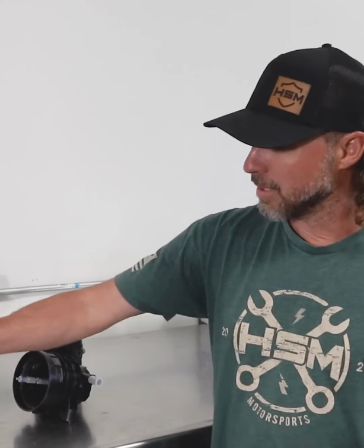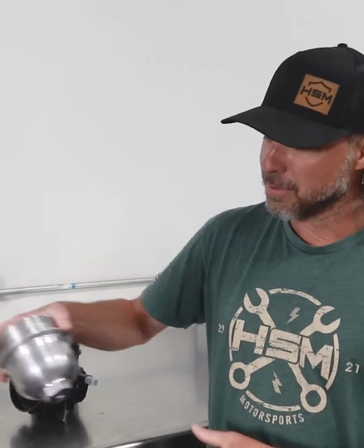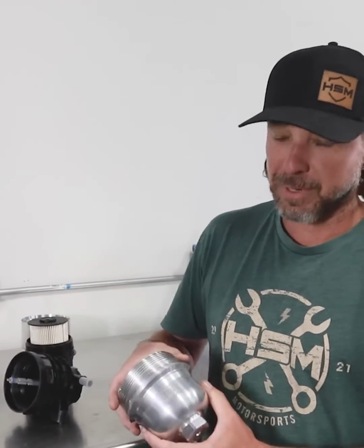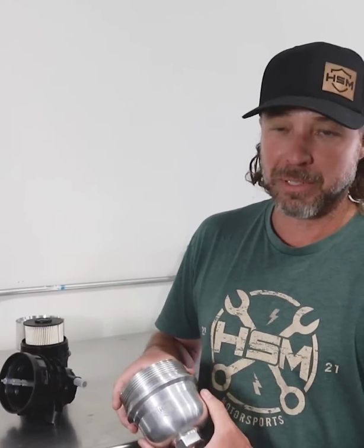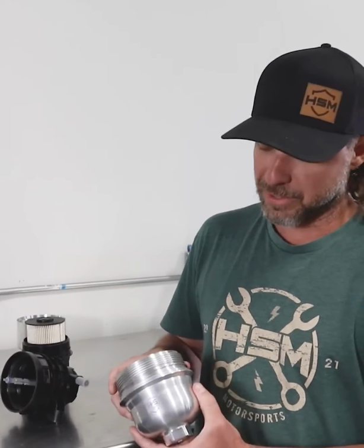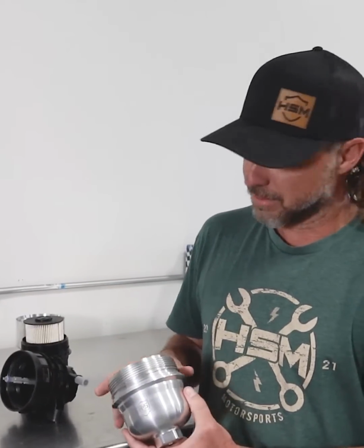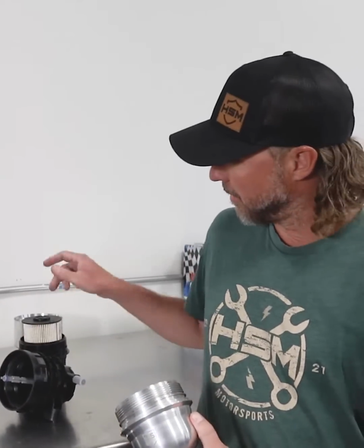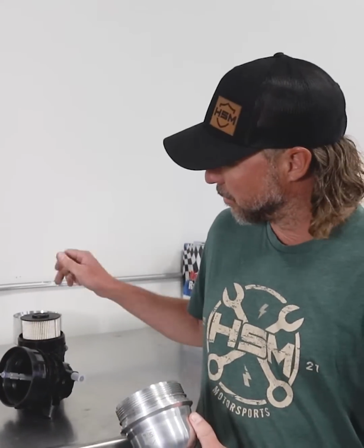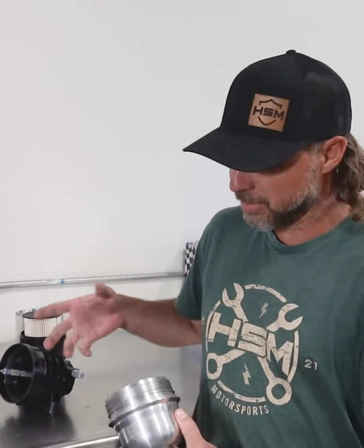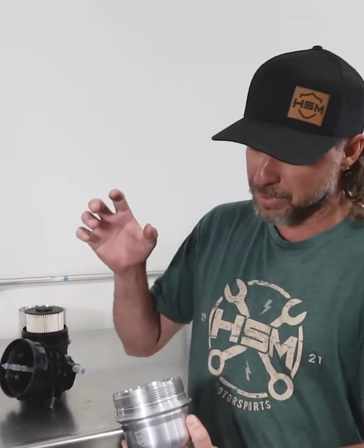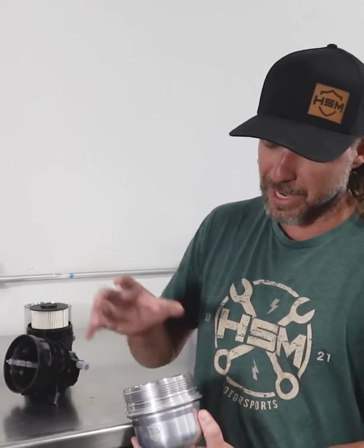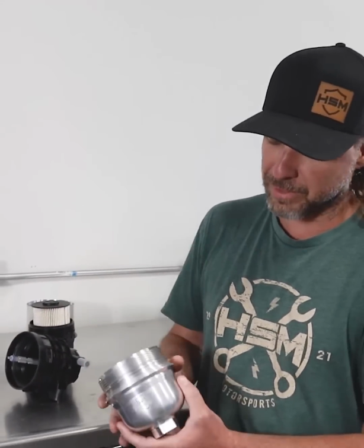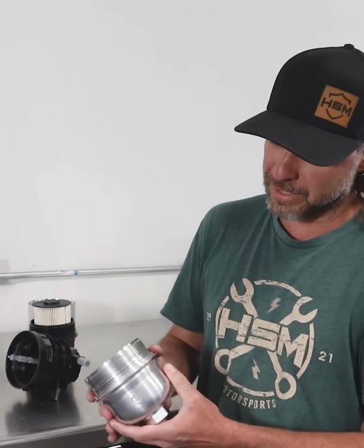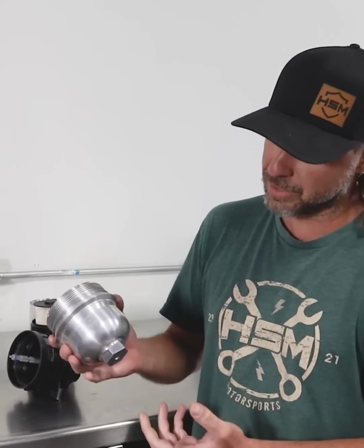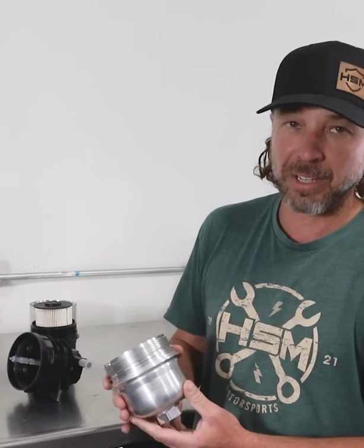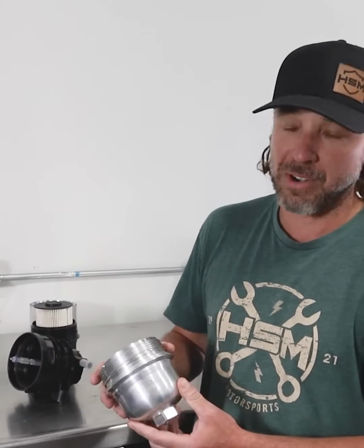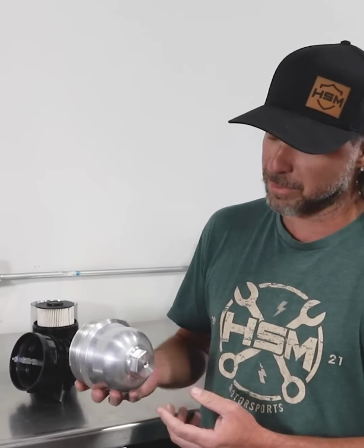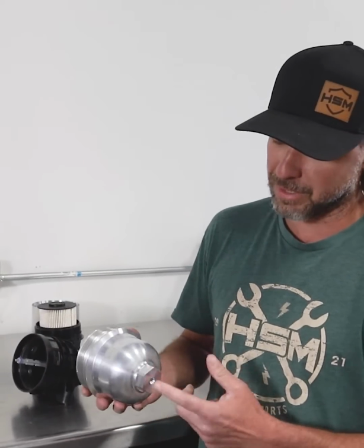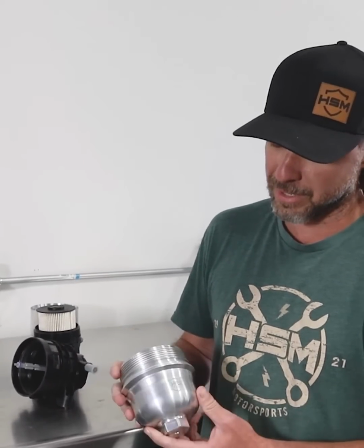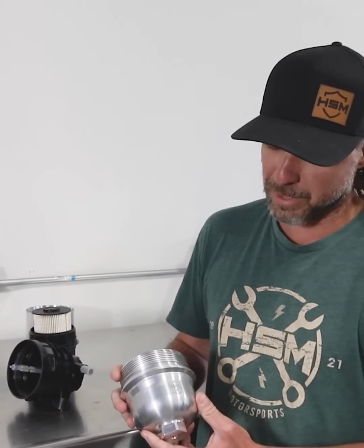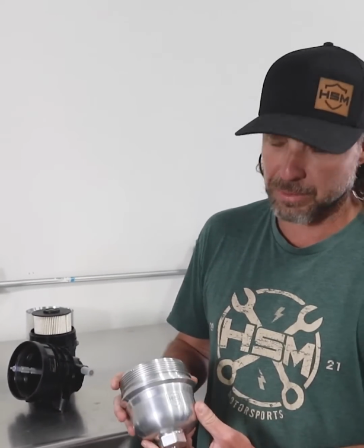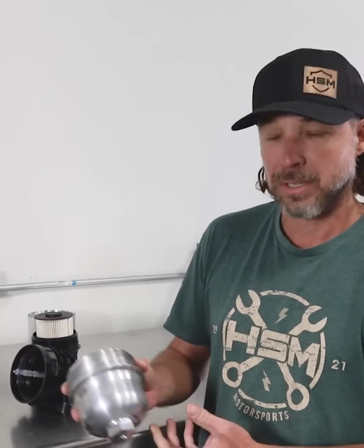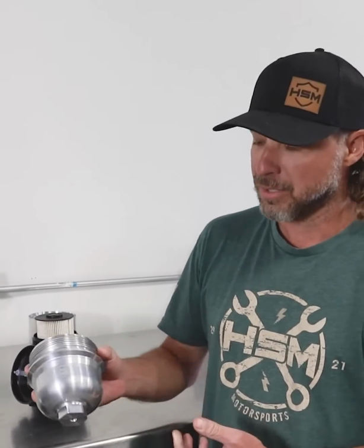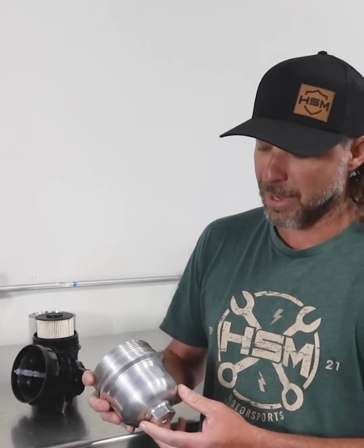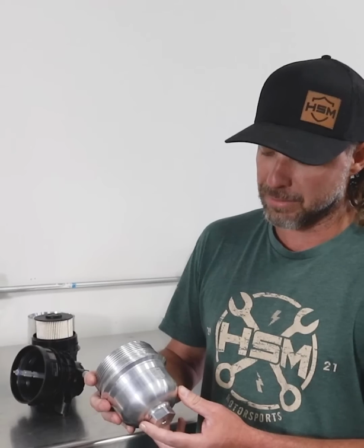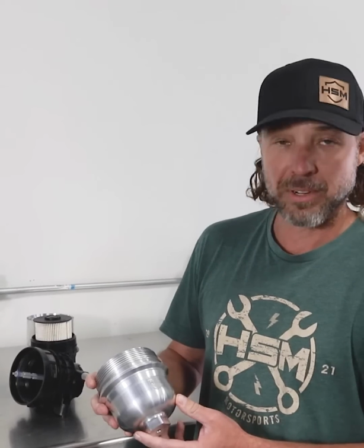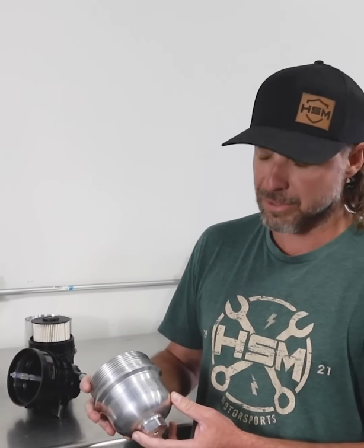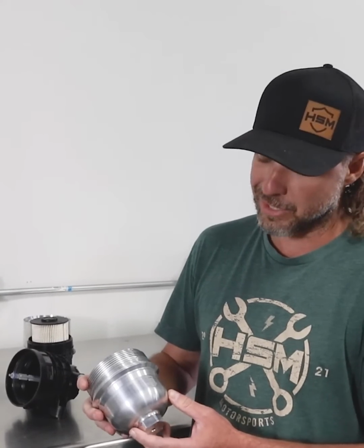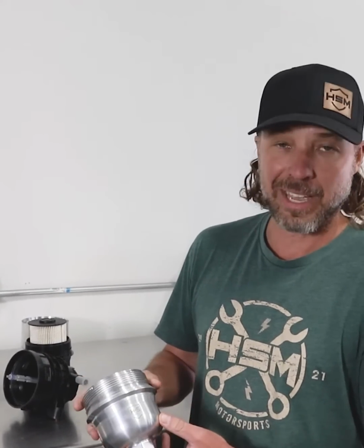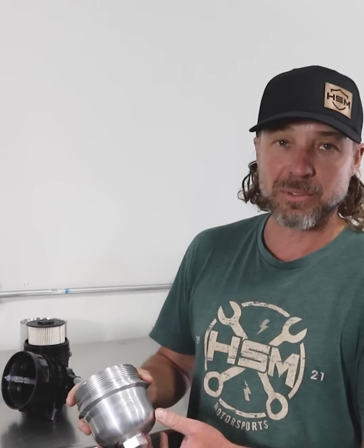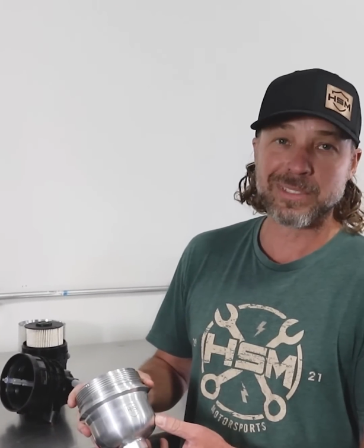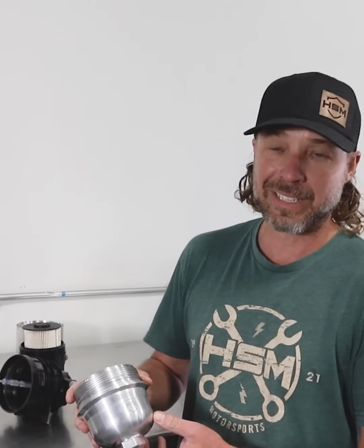H&S Motorsports makes a billet version of that fuel bulb. Just put your factory filter in it, screw it on, very simple, installed, drain on the bottom too. Check them out at one of our dealers or hs-motorsports.com.